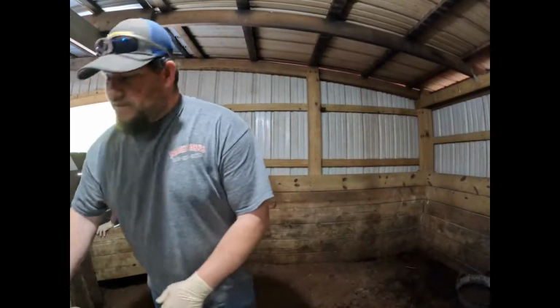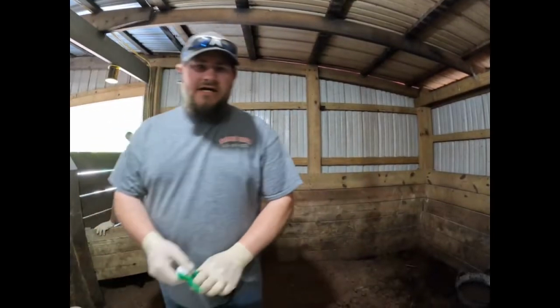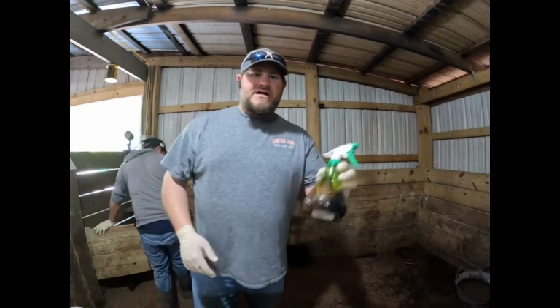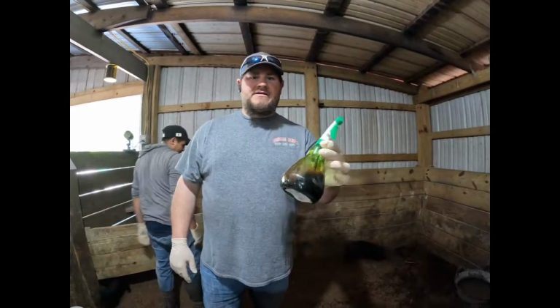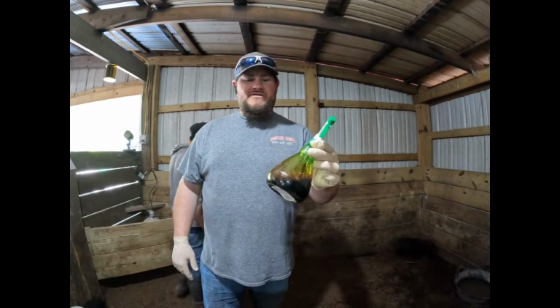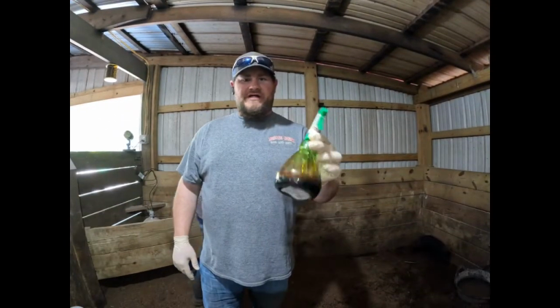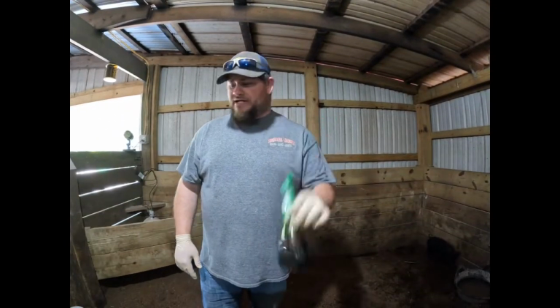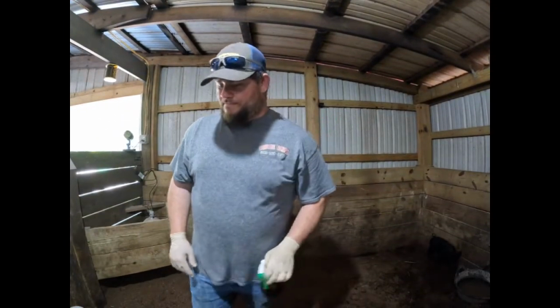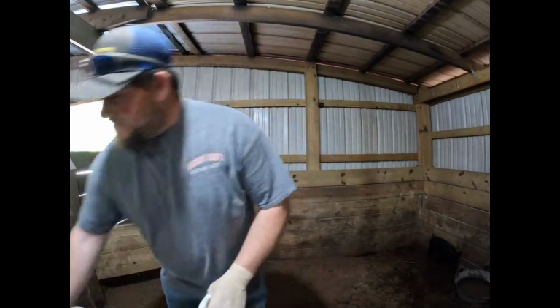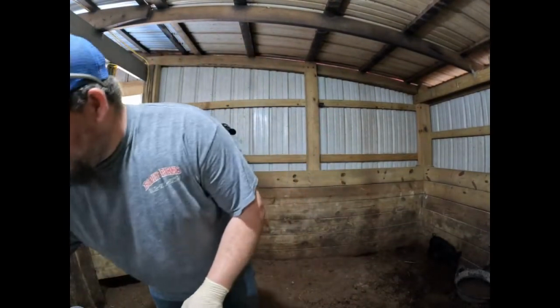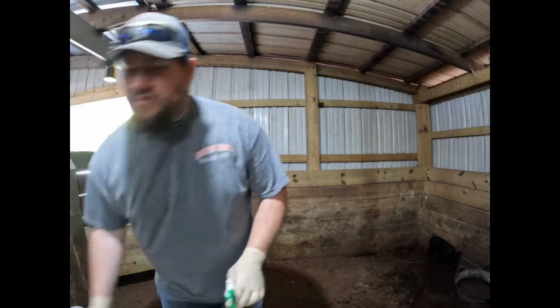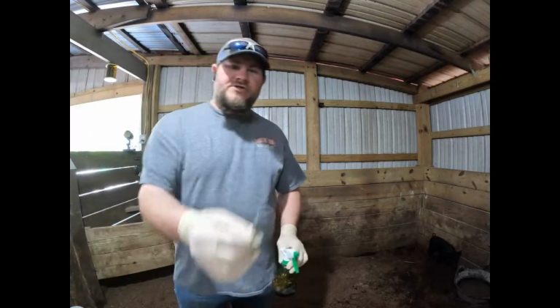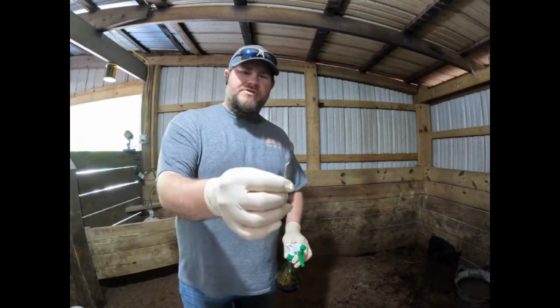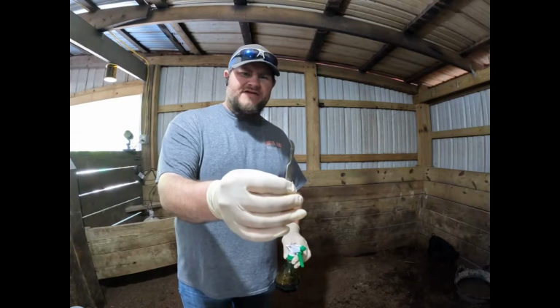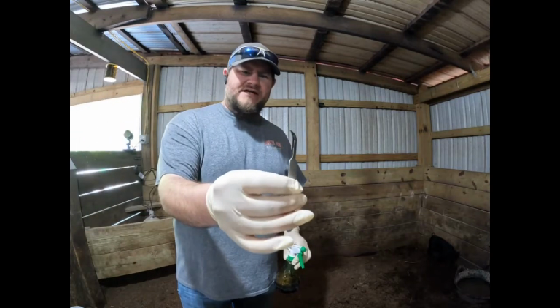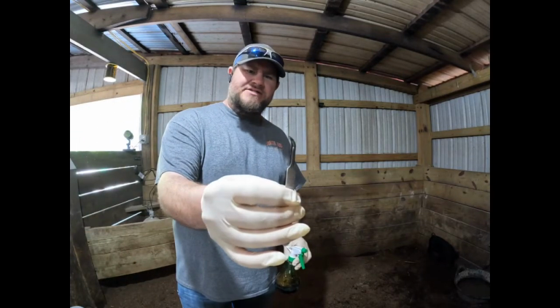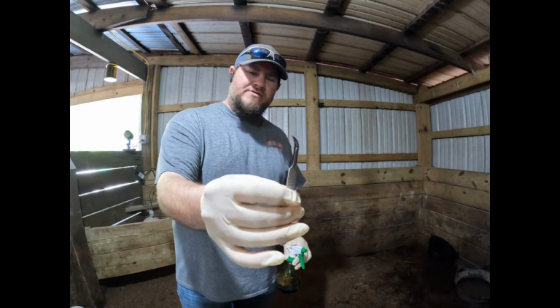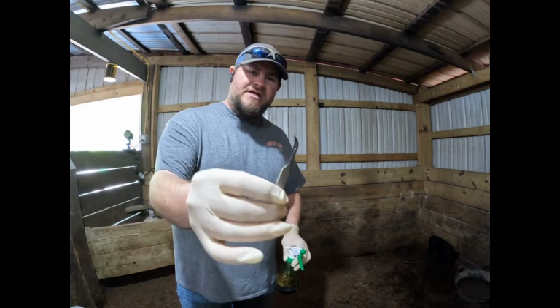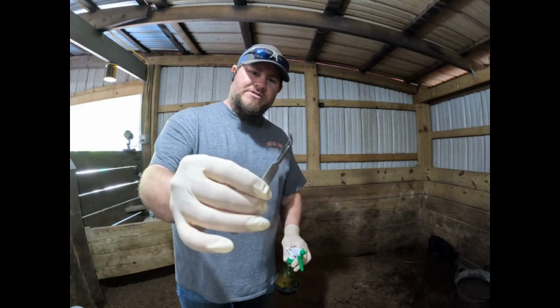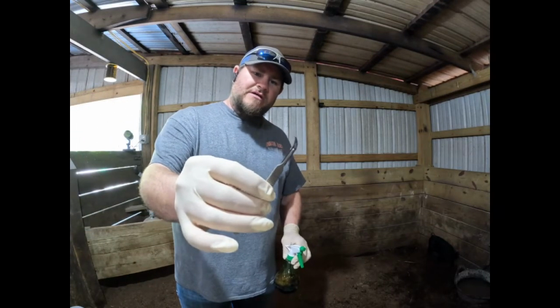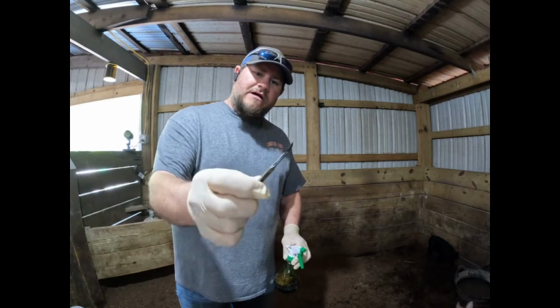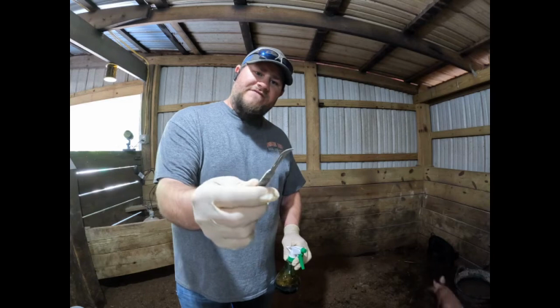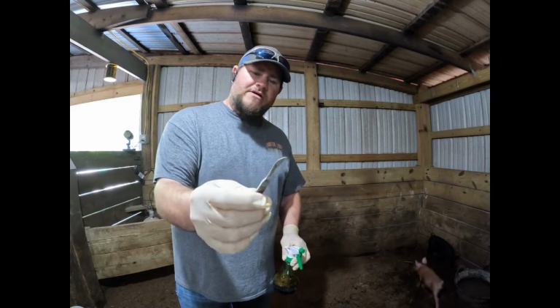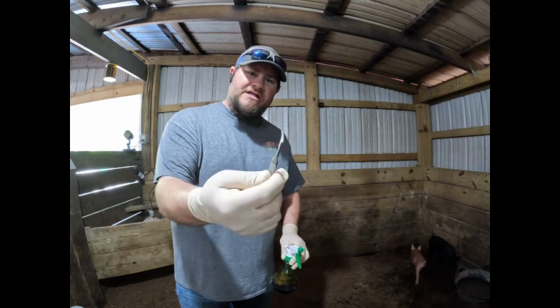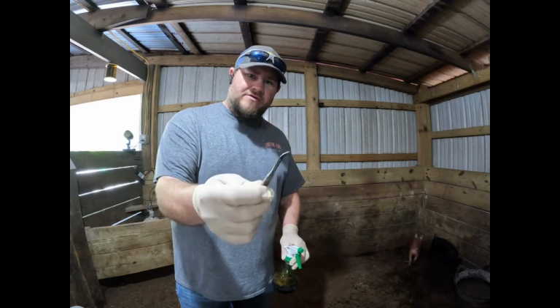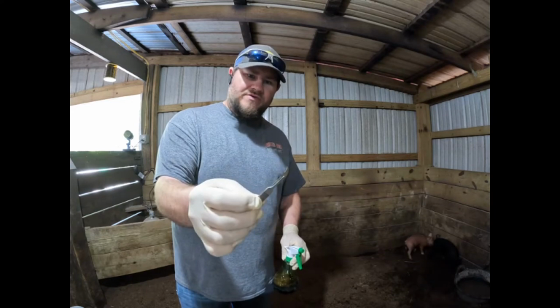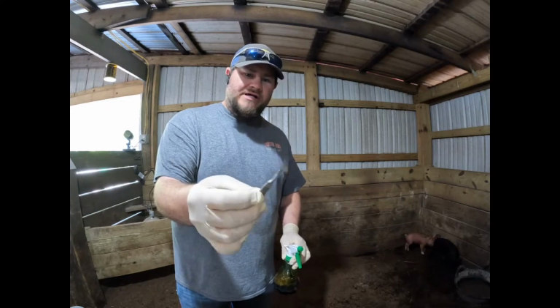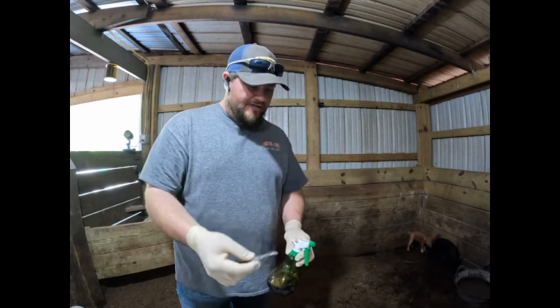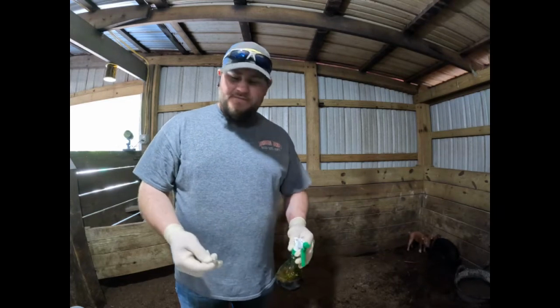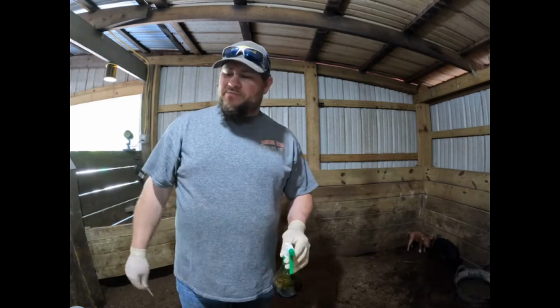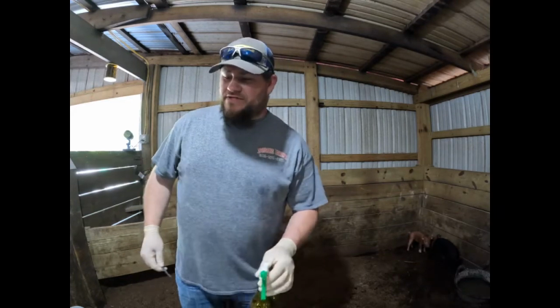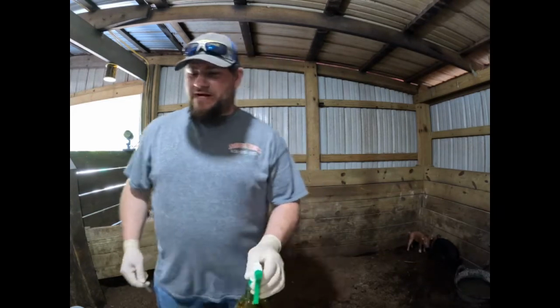All right guys, so we've got a bottle of spray iodine and then we've got a surgical knife. You guys see I use a hooked knife here — I like the hook more than the straight blade. You can use both, it doesn't really matter.